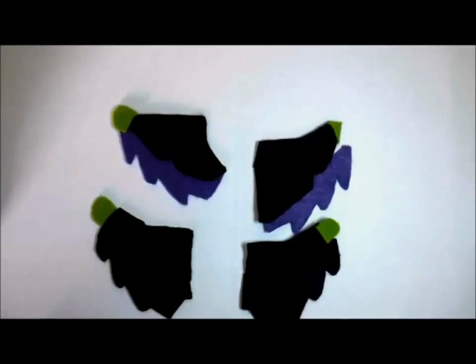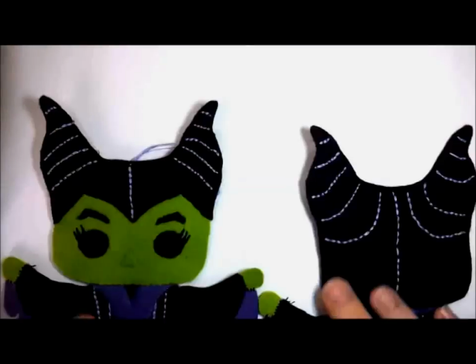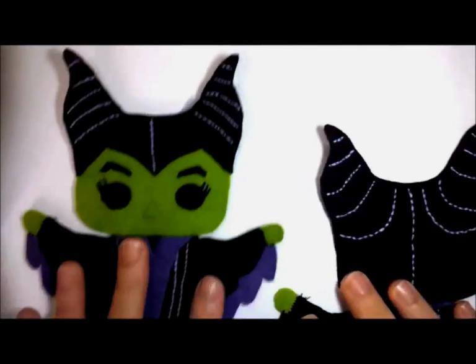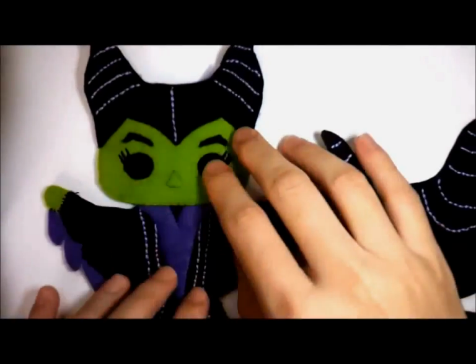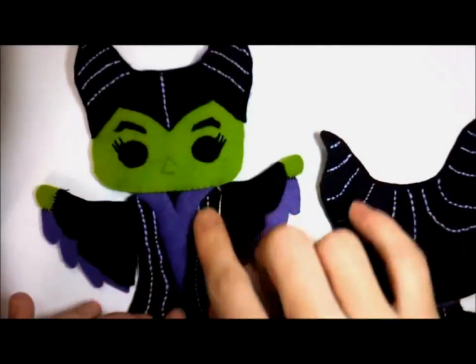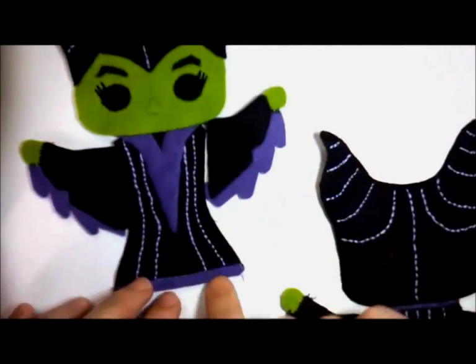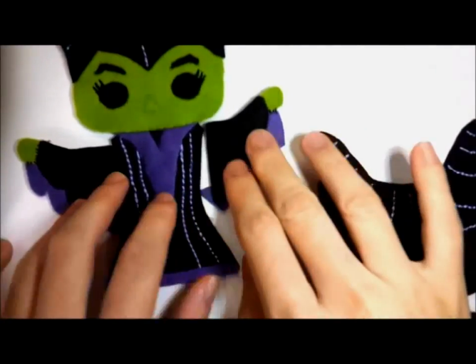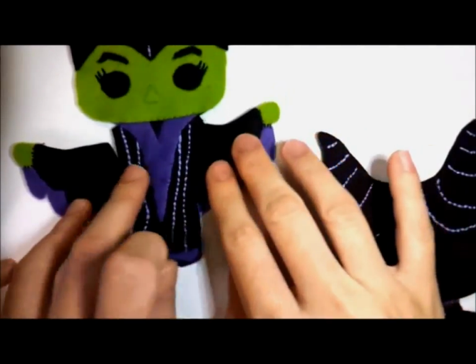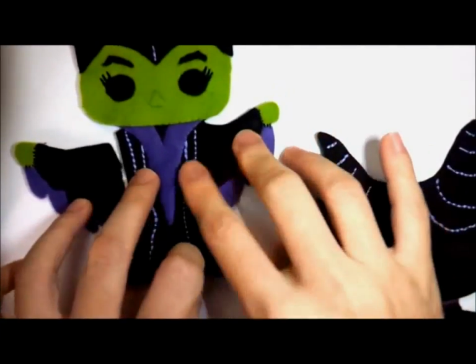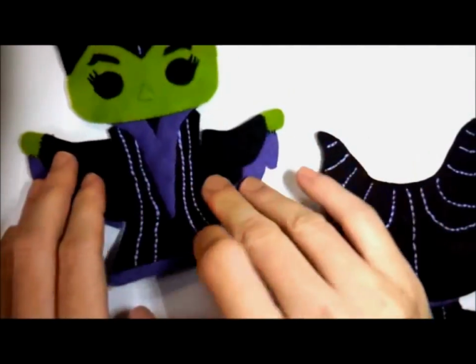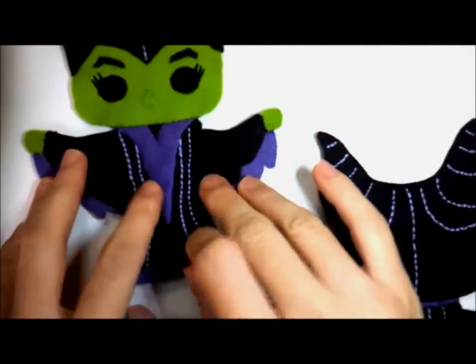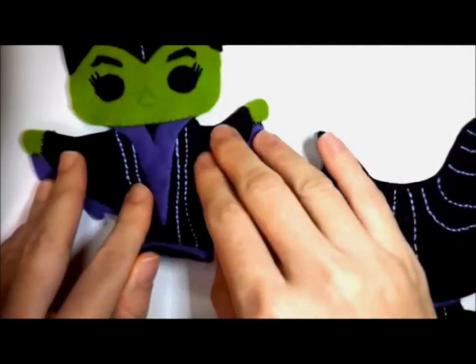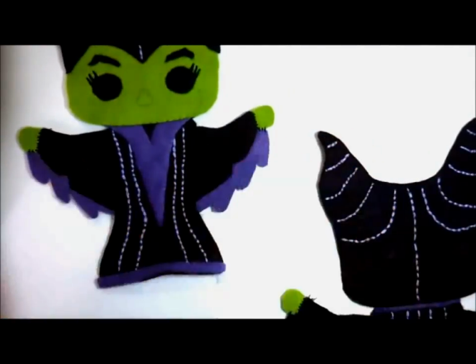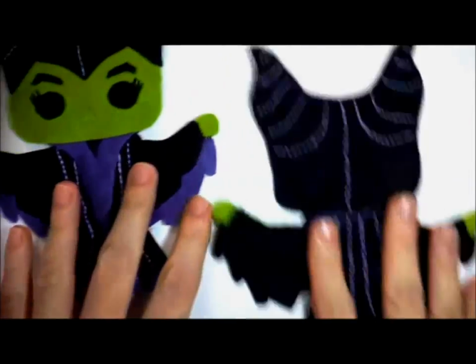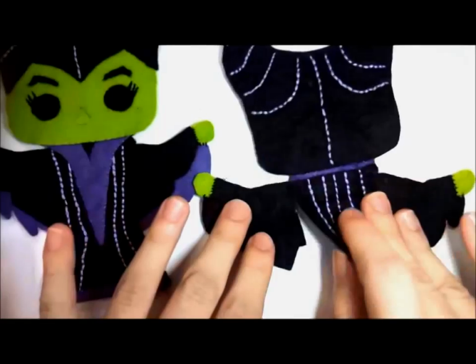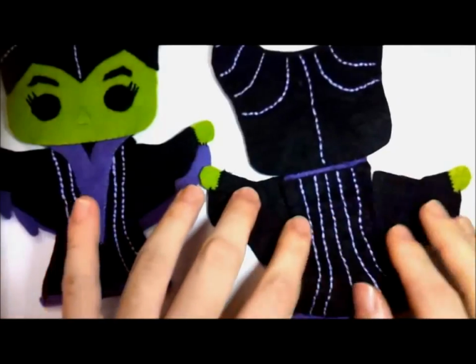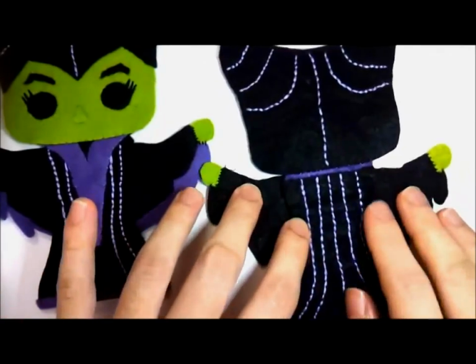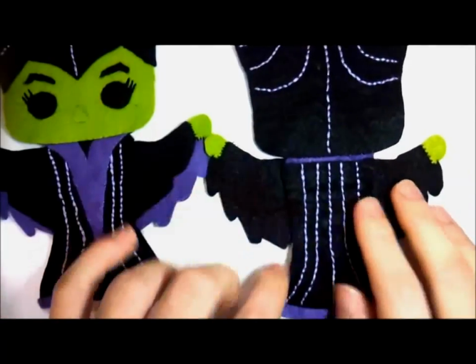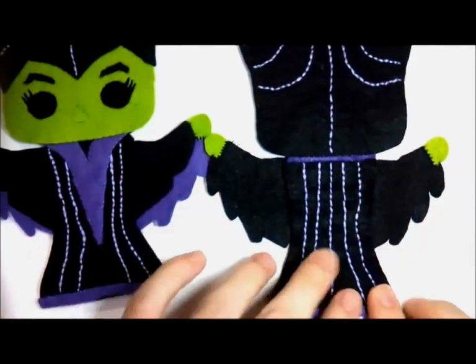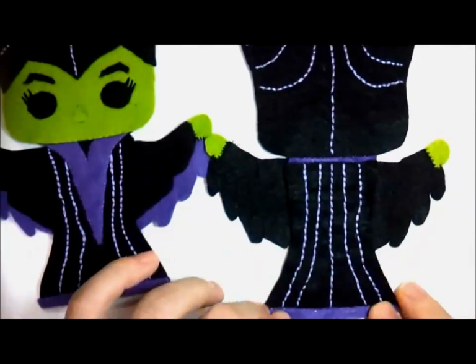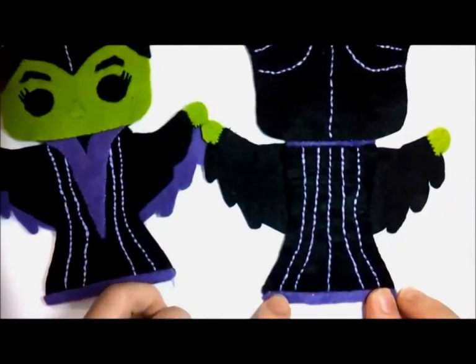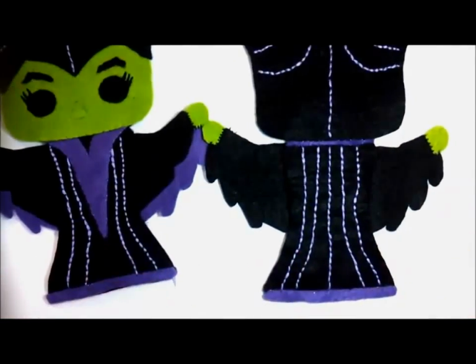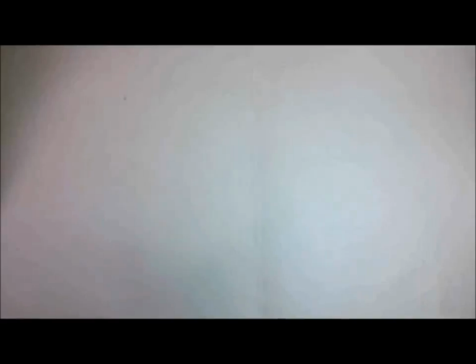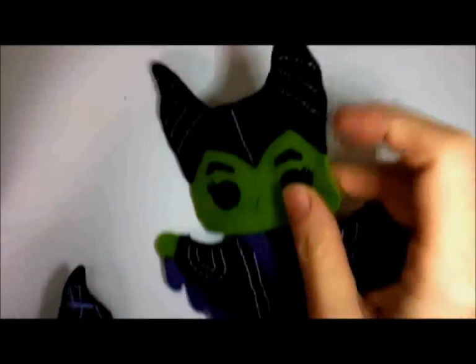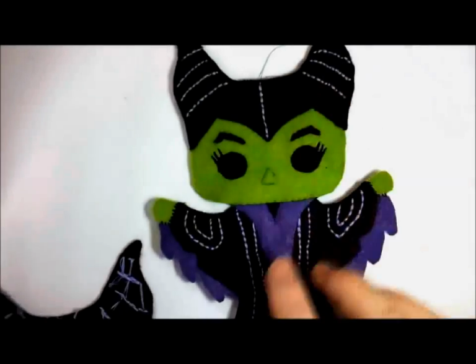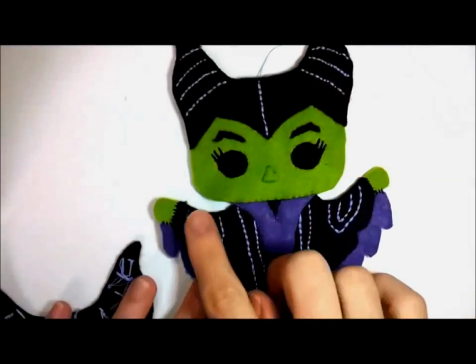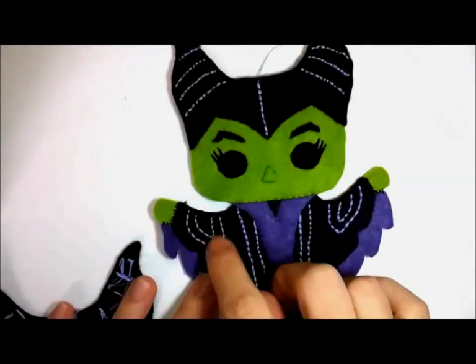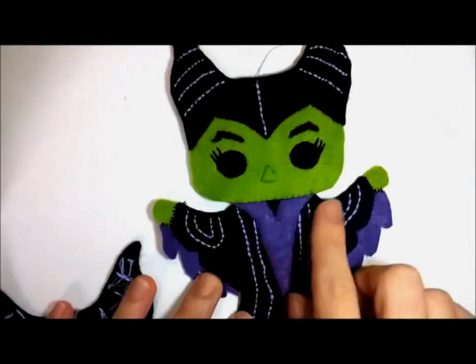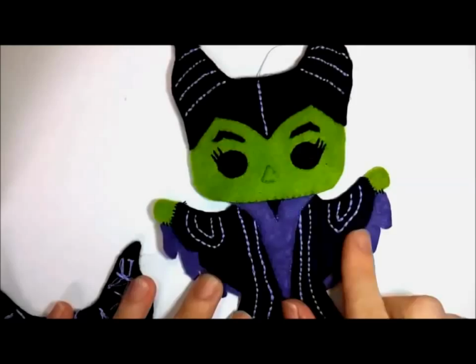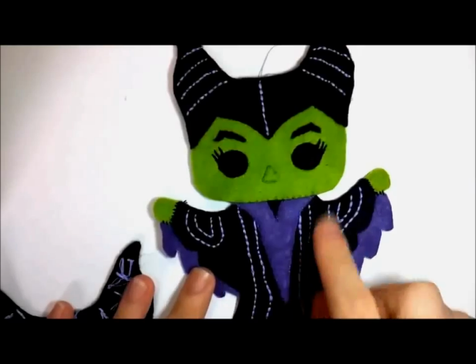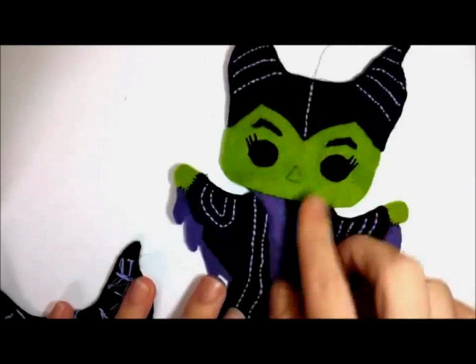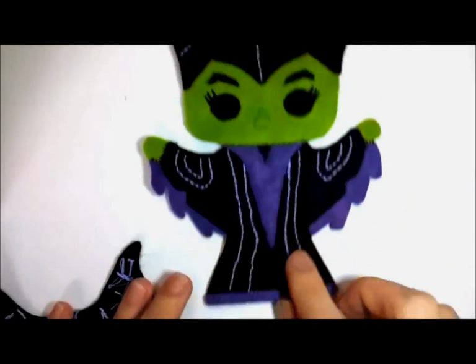Join the hand to the body for both the front and back piece. Then backstitch some curved lines on the hands.